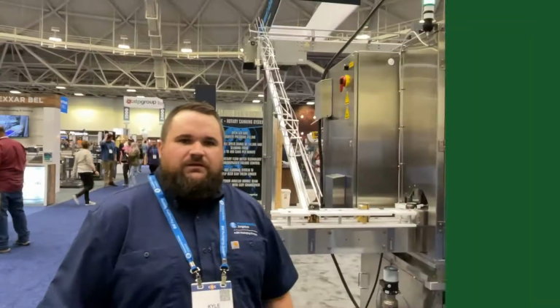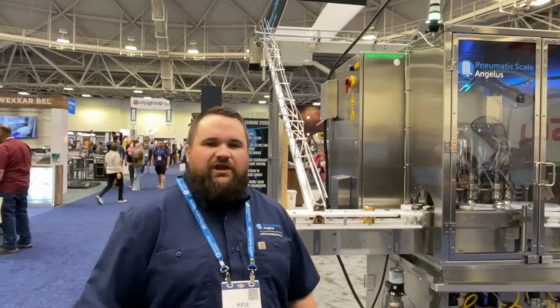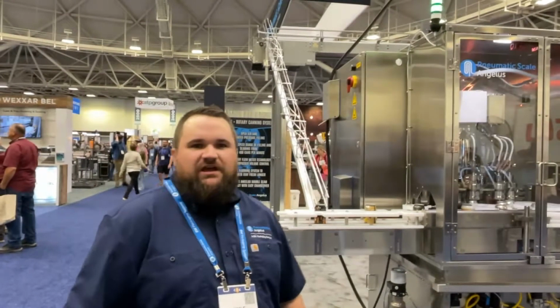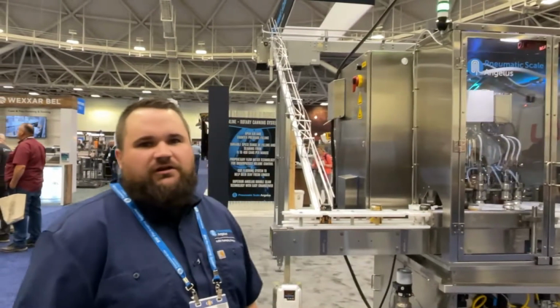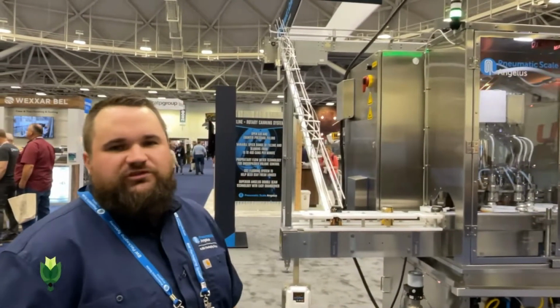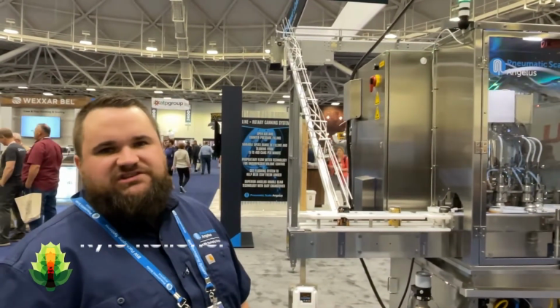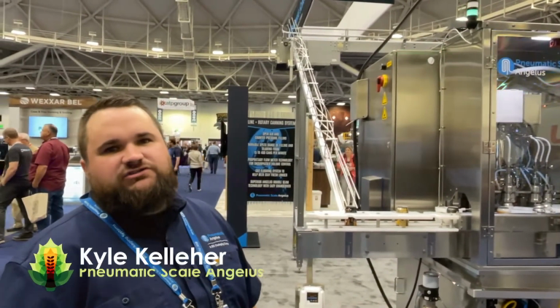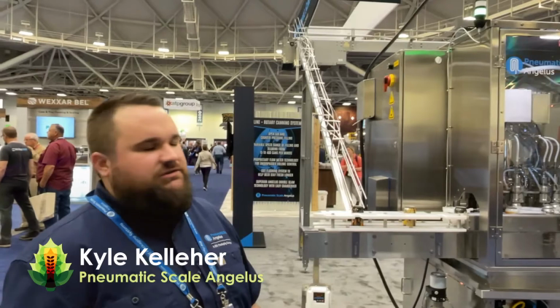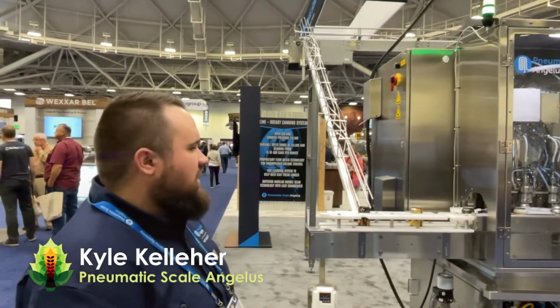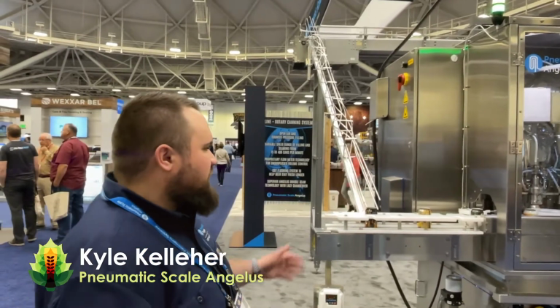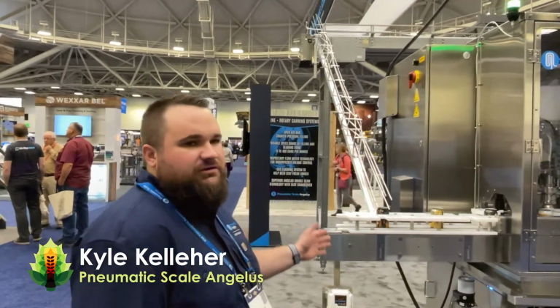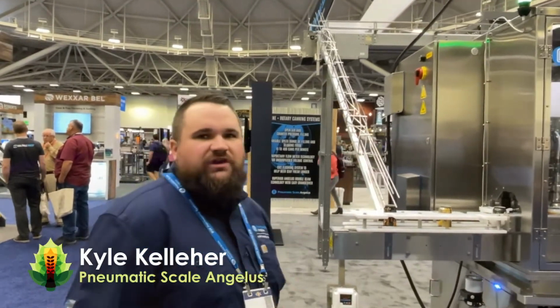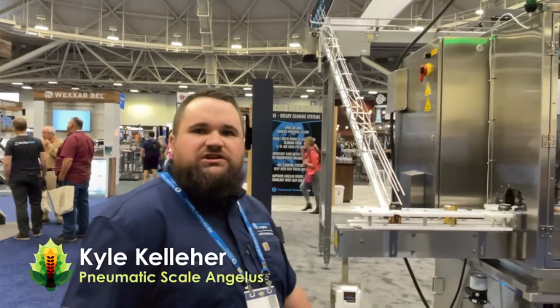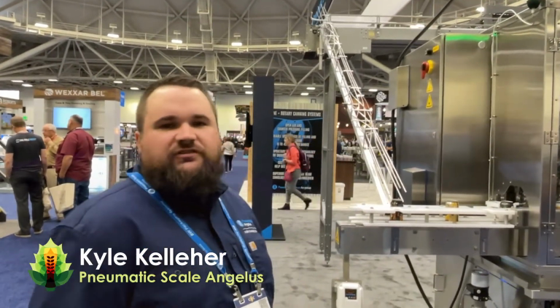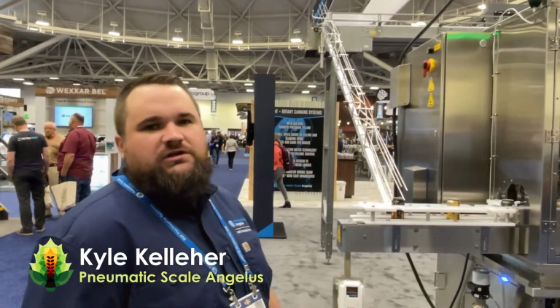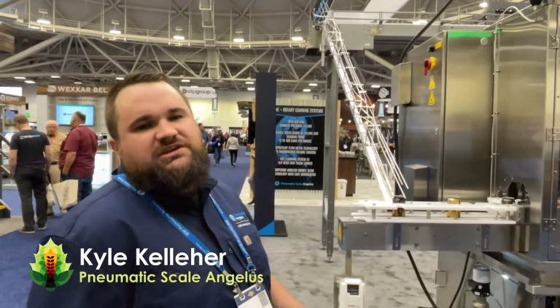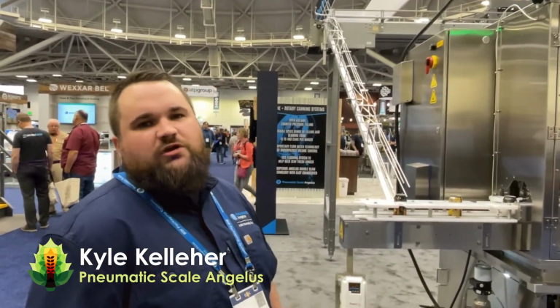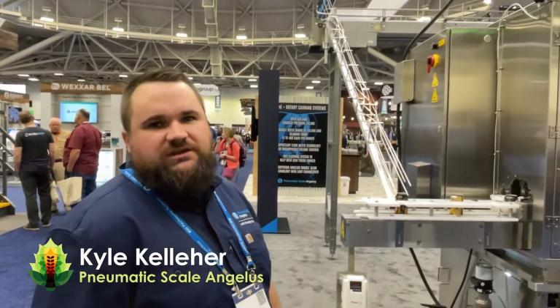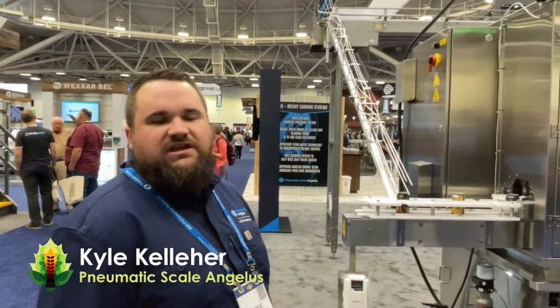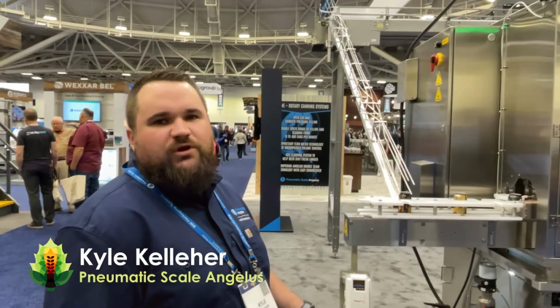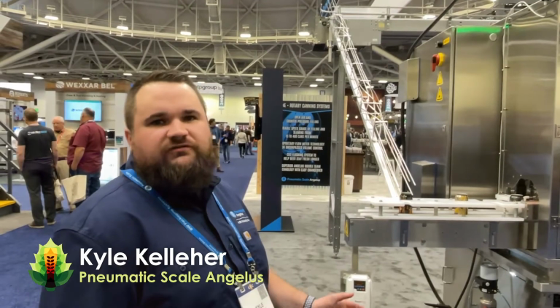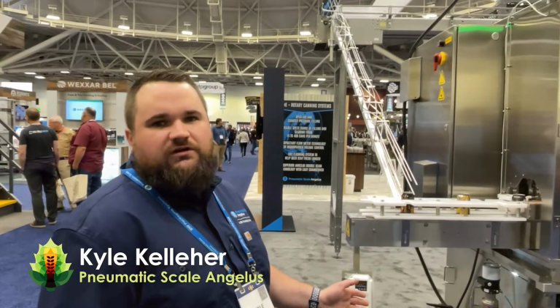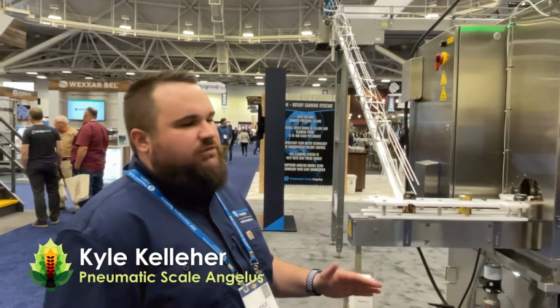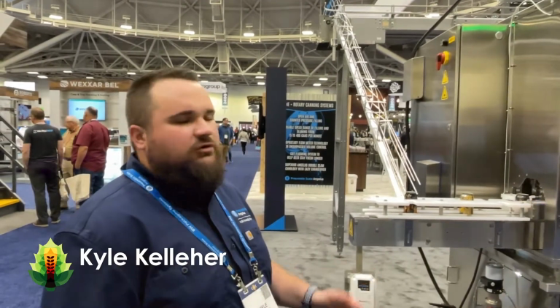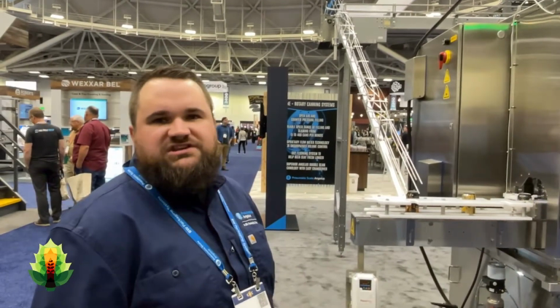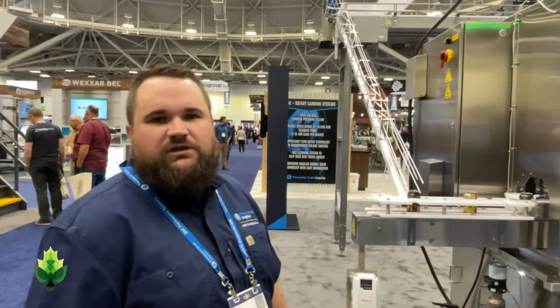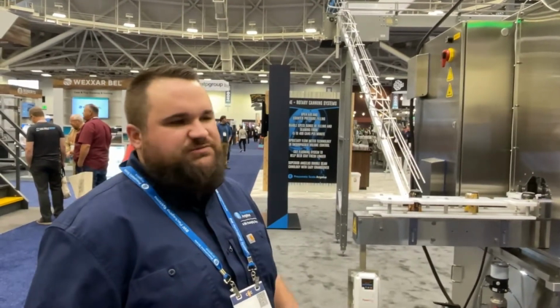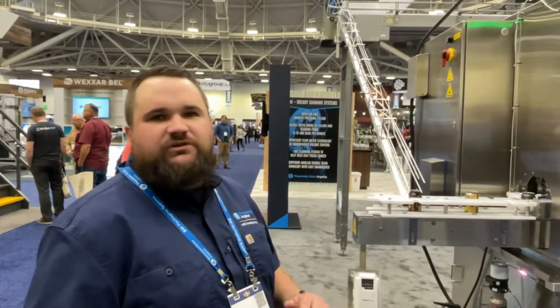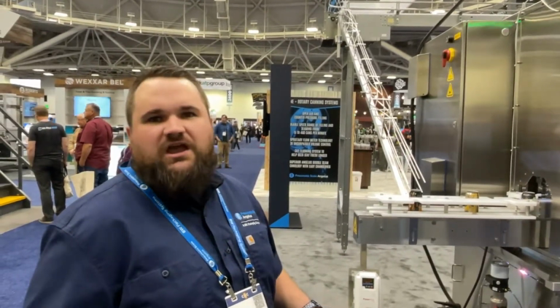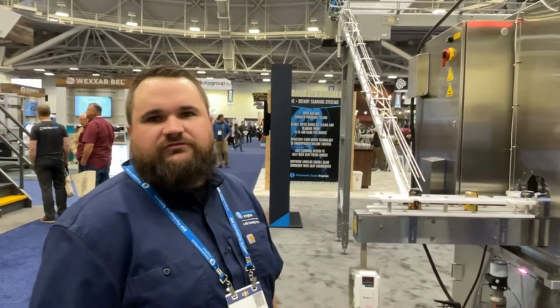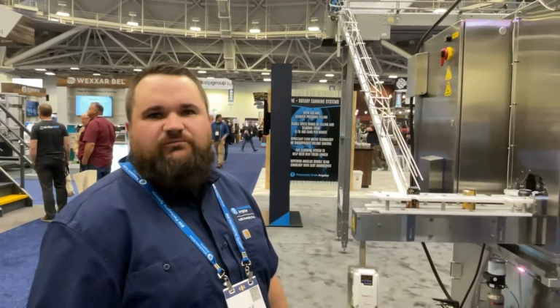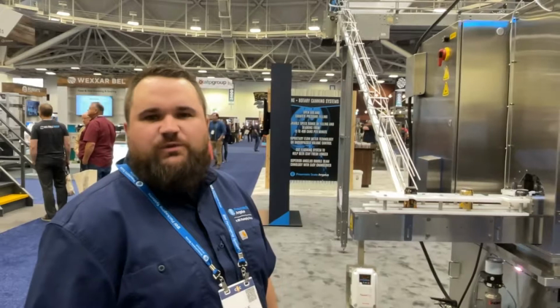Hi, my name is Kyle Kelleher. I'm here with Pneumatic Scale Angelus. We have a new innovation here. This is our CB100C — a counter pressure filler and mechanical can seamer specifically designed for the craft beverage market.